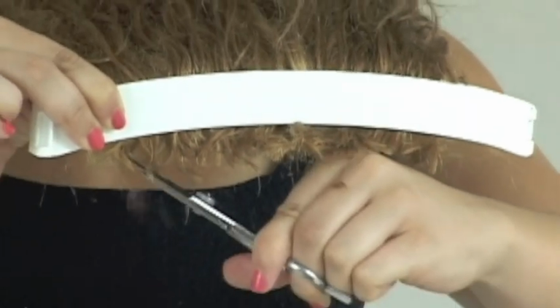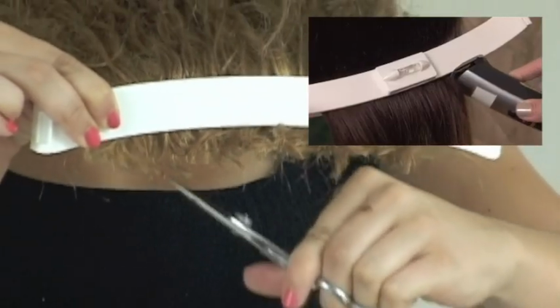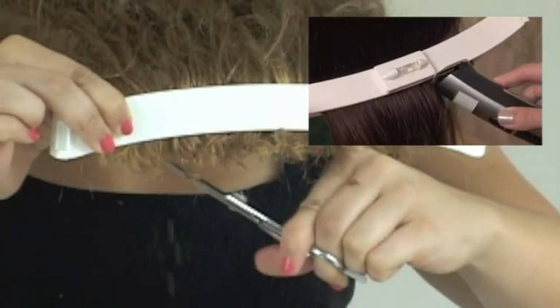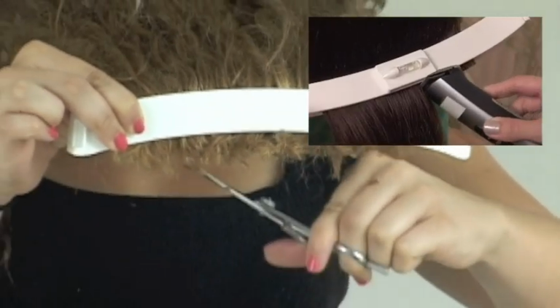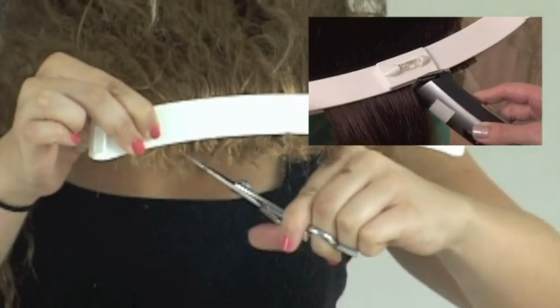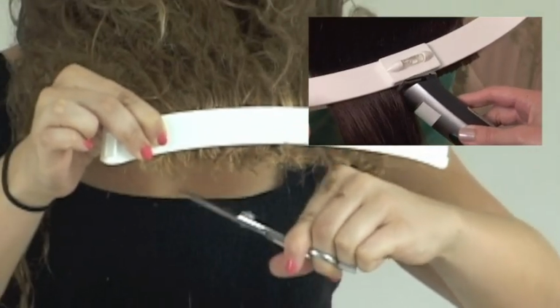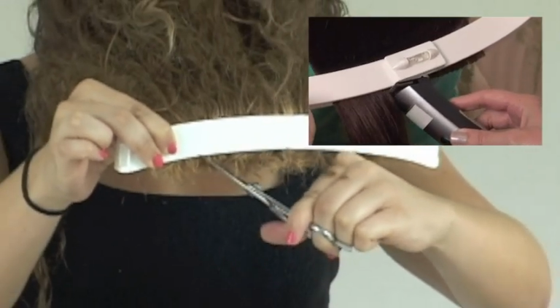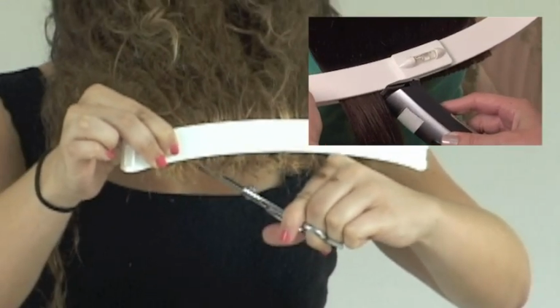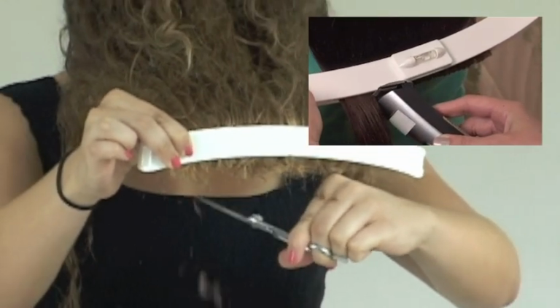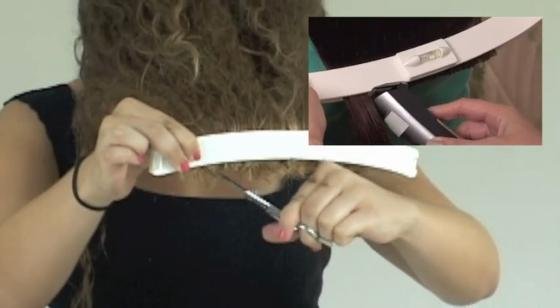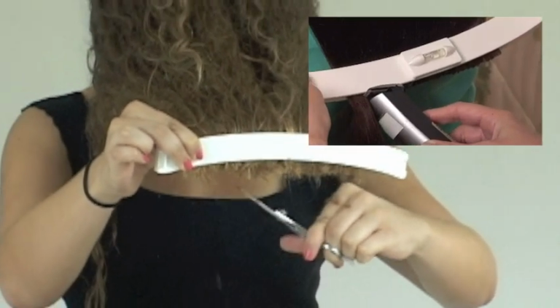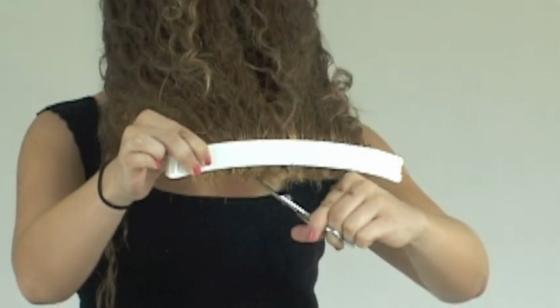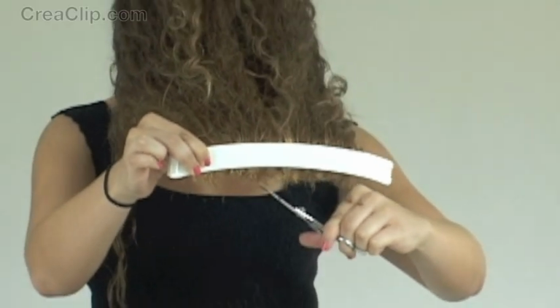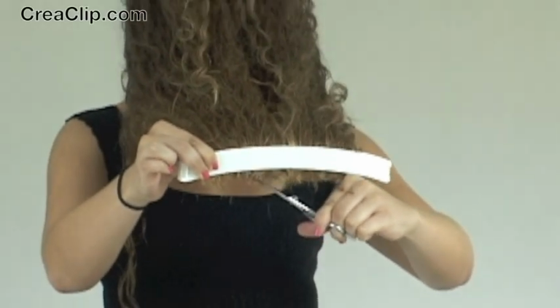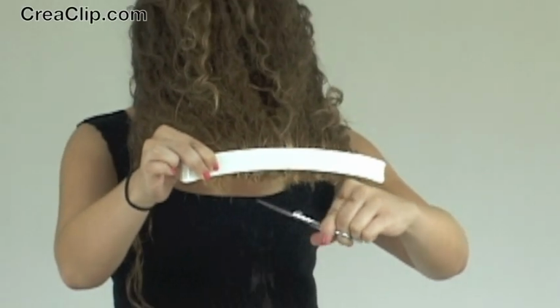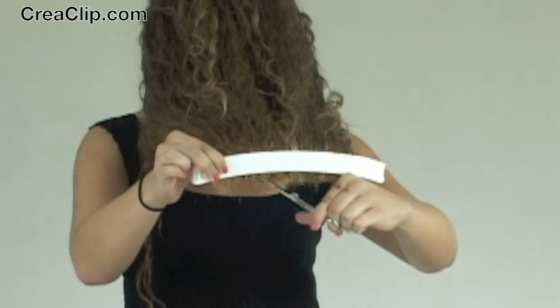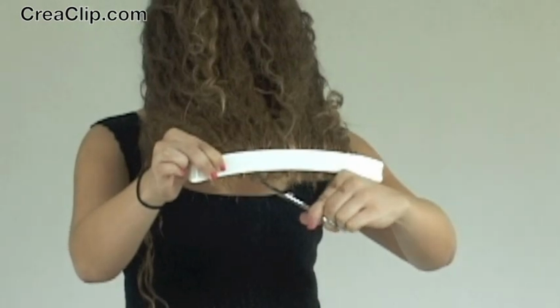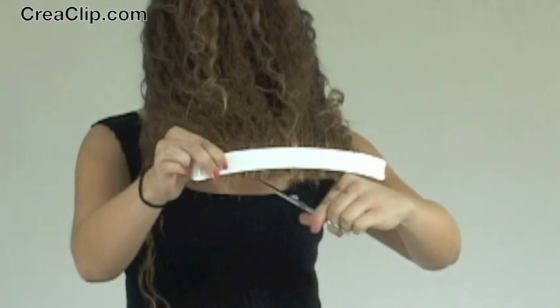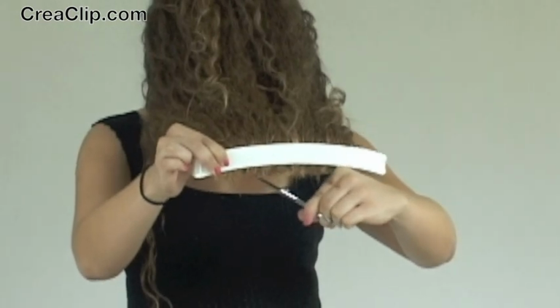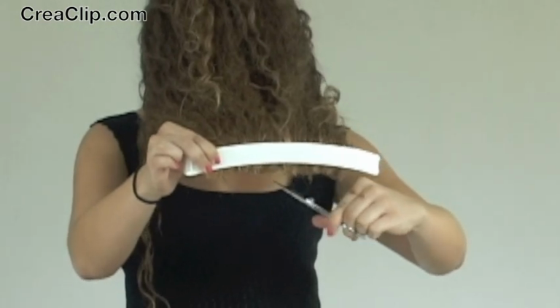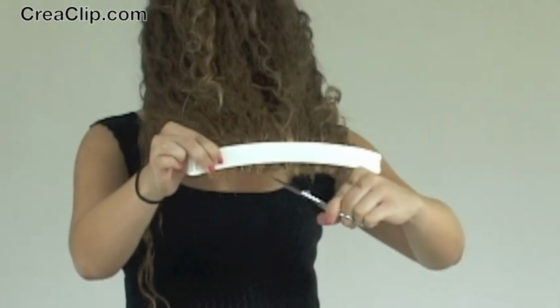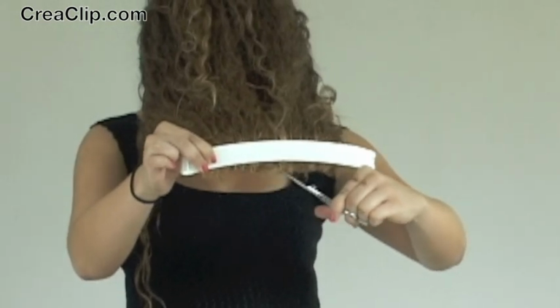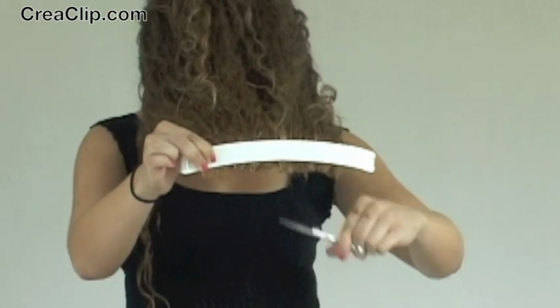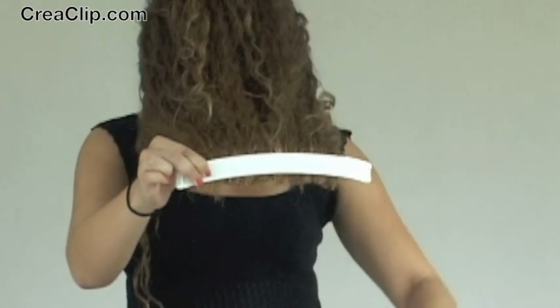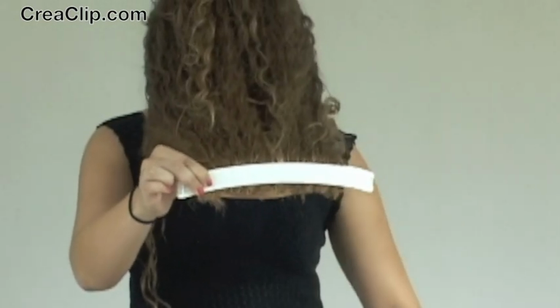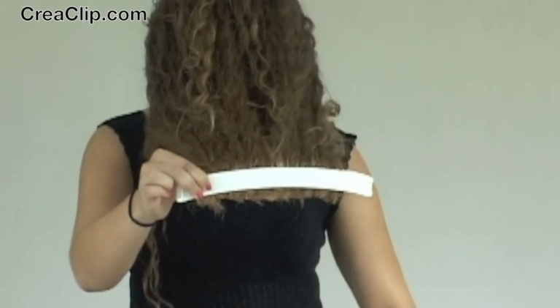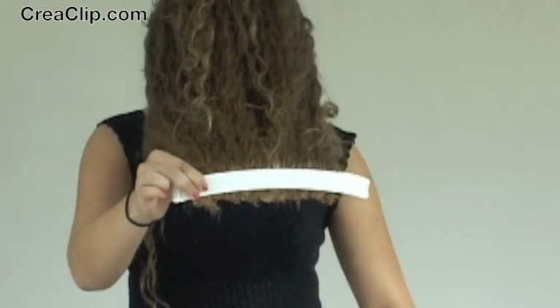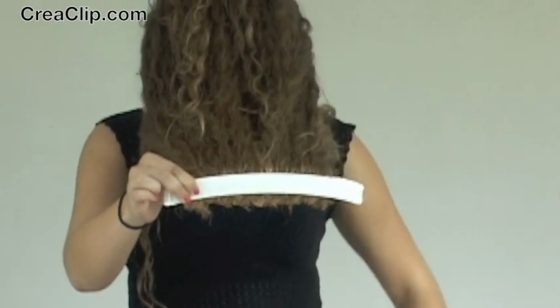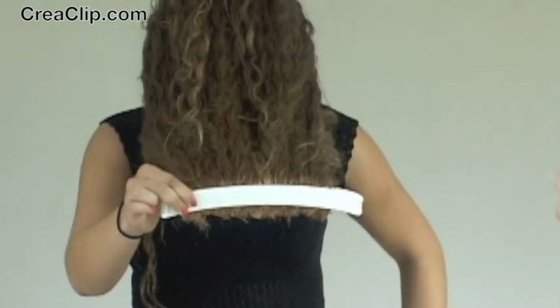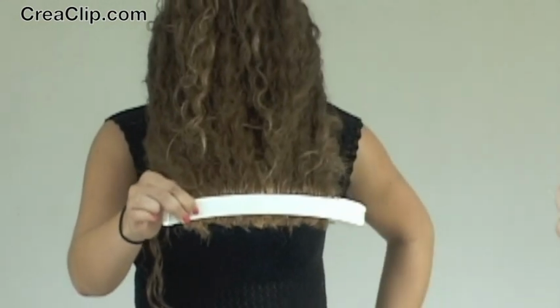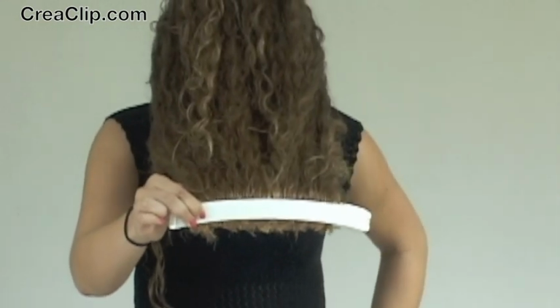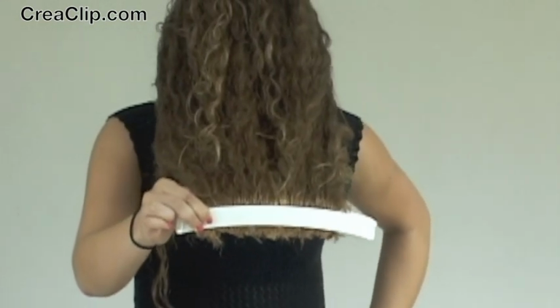You can also cut with a trimmer for a full blunt look. Remember, trim a little bit at a time. You can always go back and cut more.